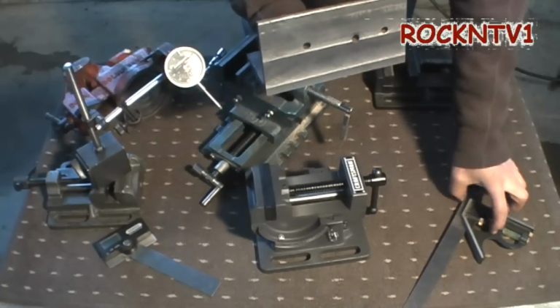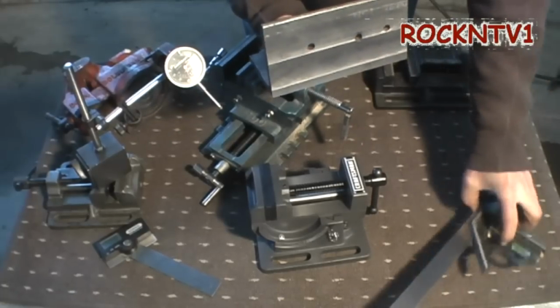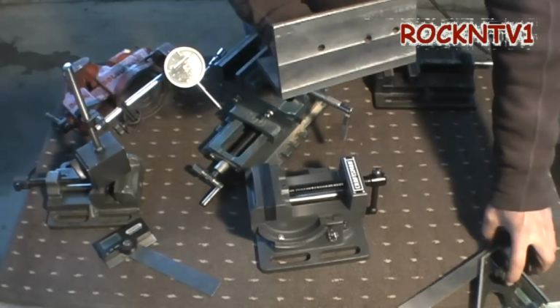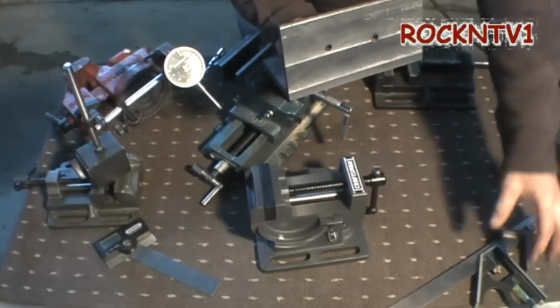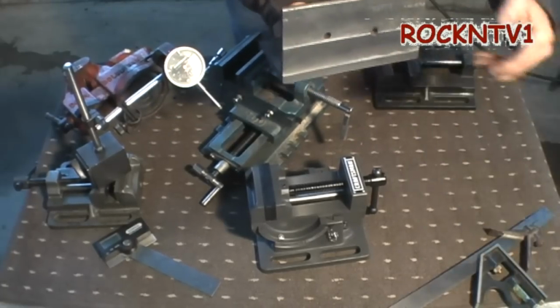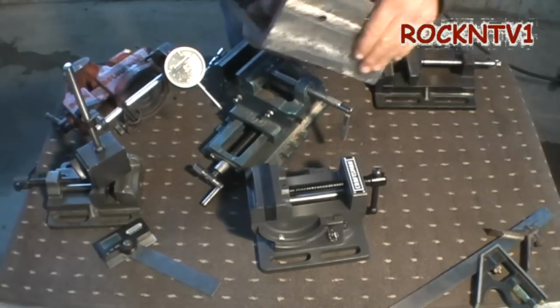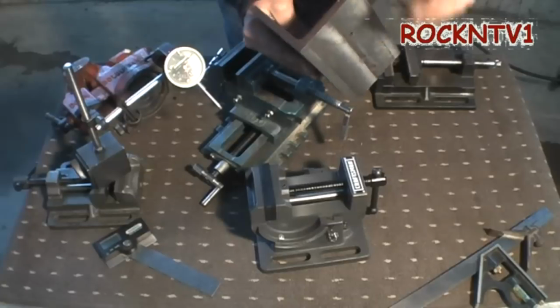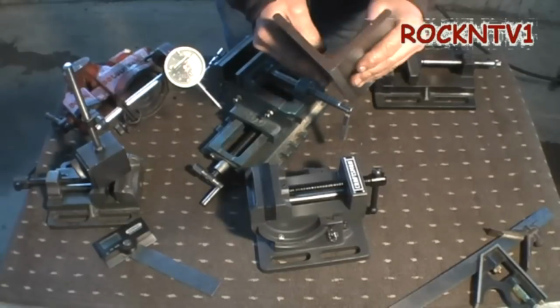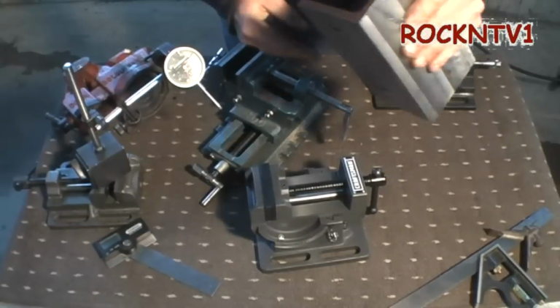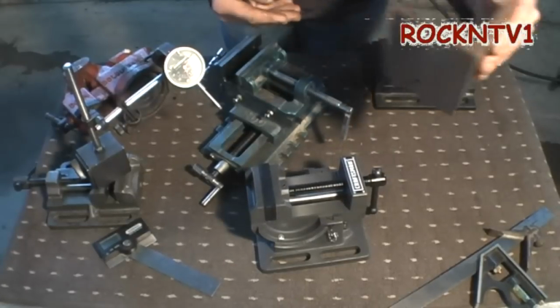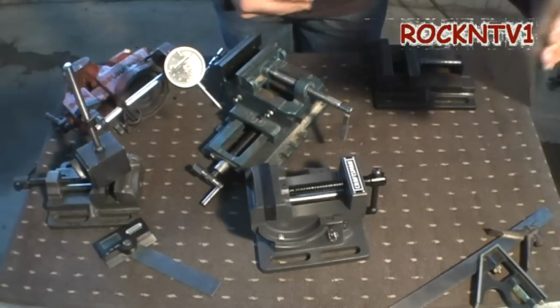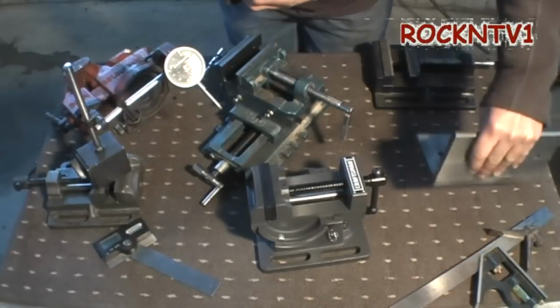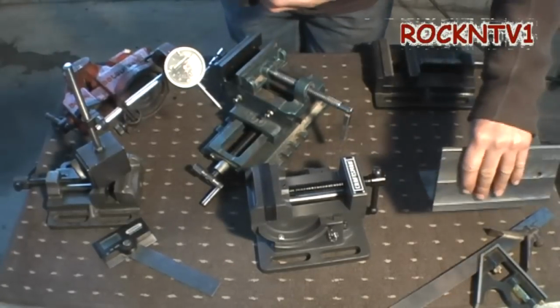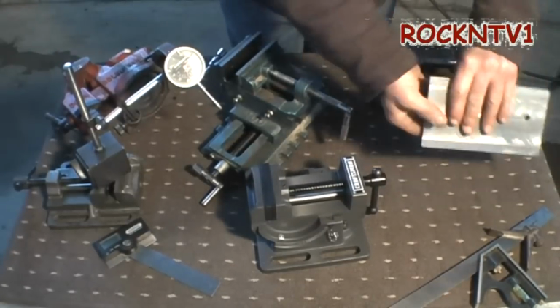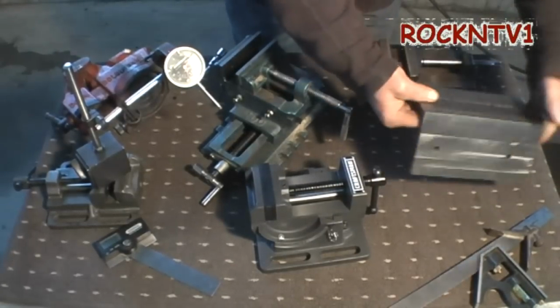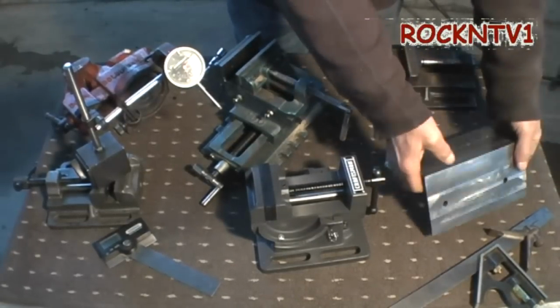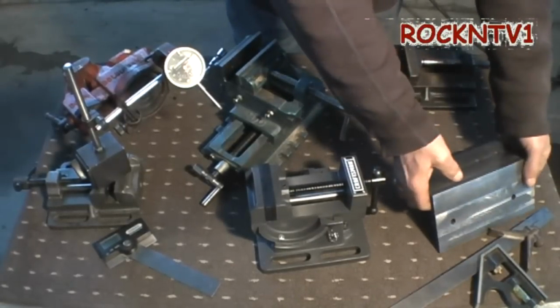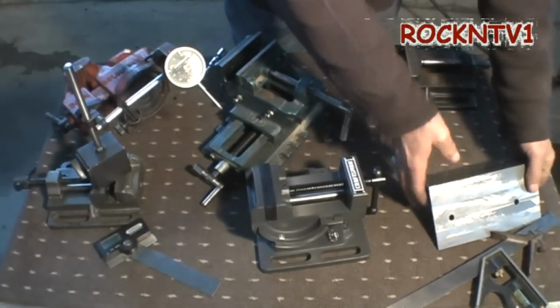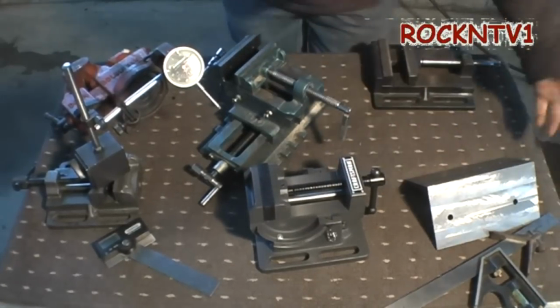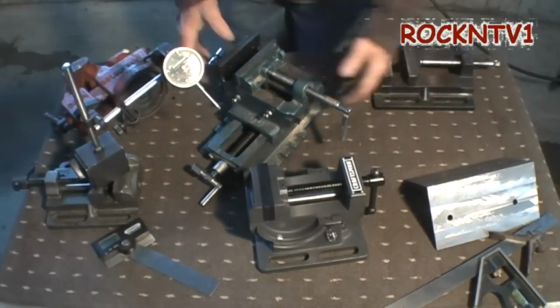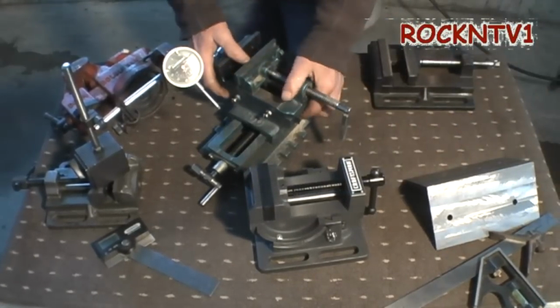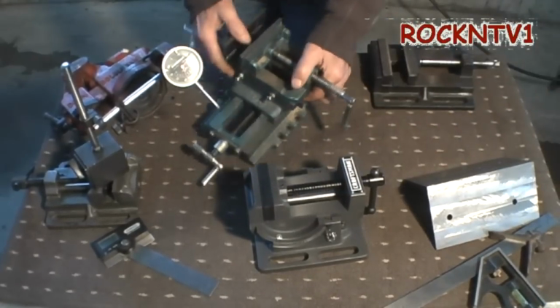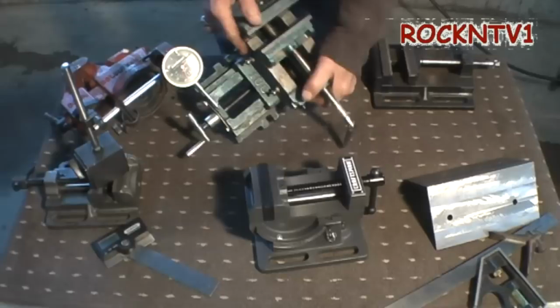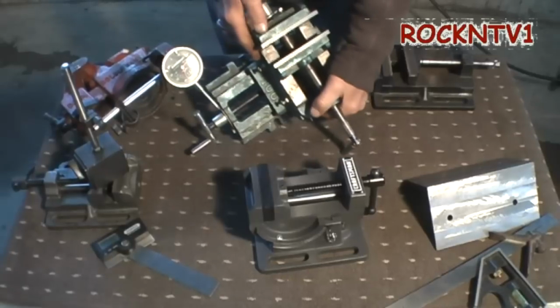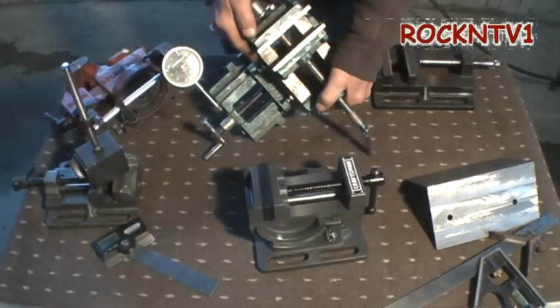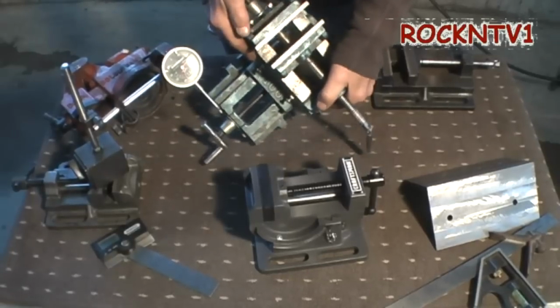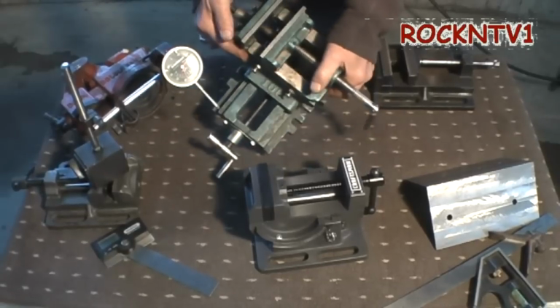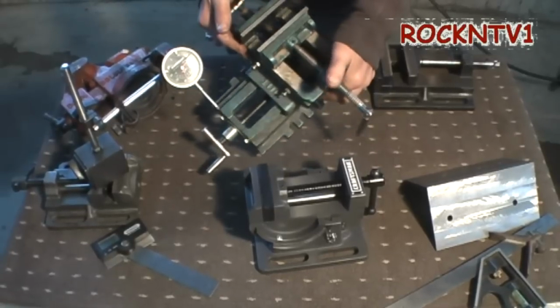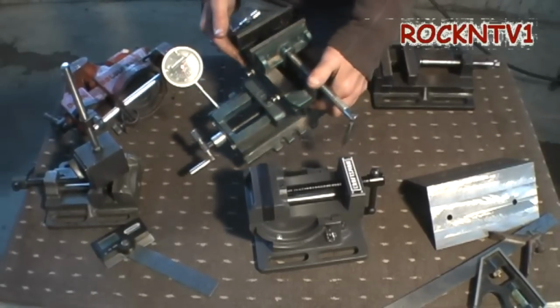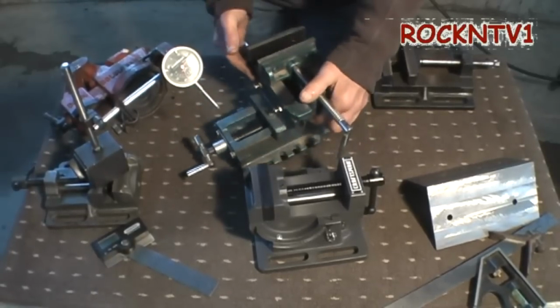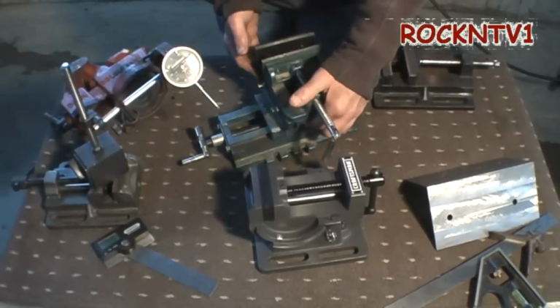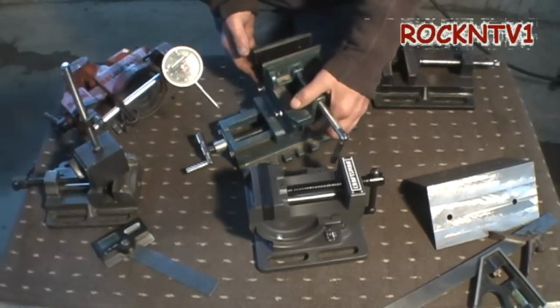And while that's not NASA perfect, a thousandth is pretty damn close. So depending on what you're doing, that's certainly better than chucking something up on my drill press with this thing here. Miles better.